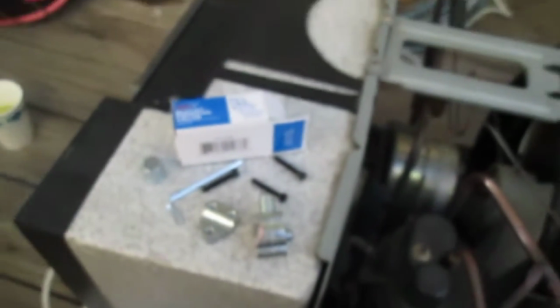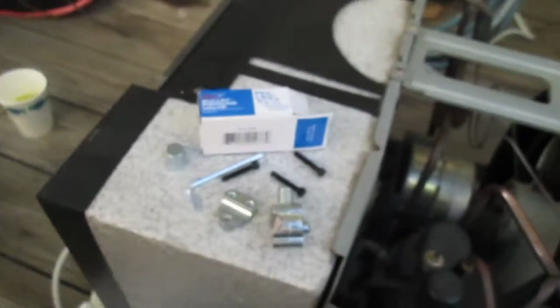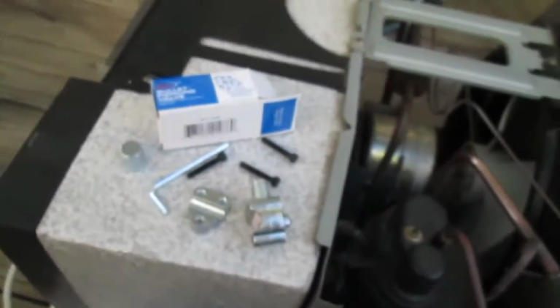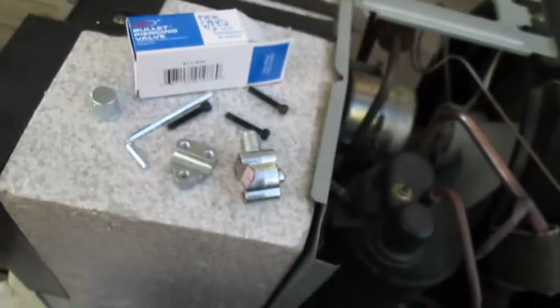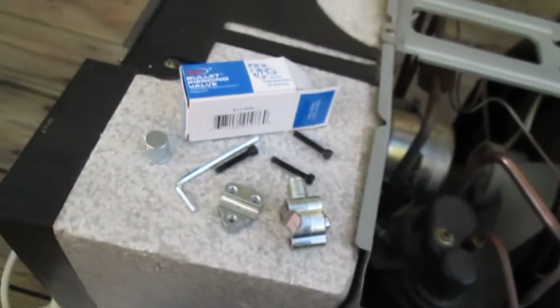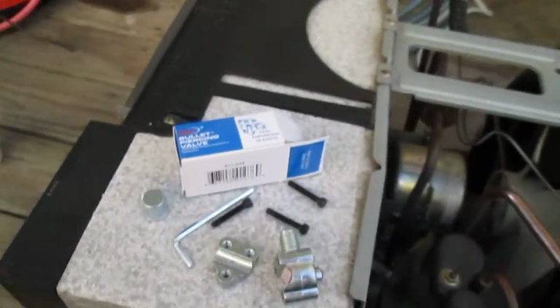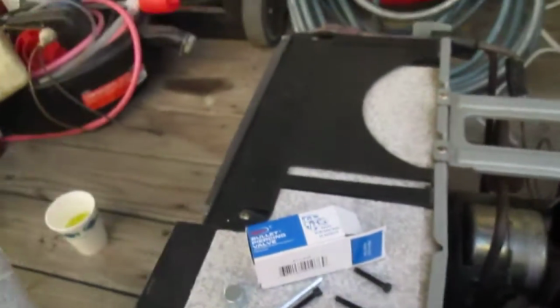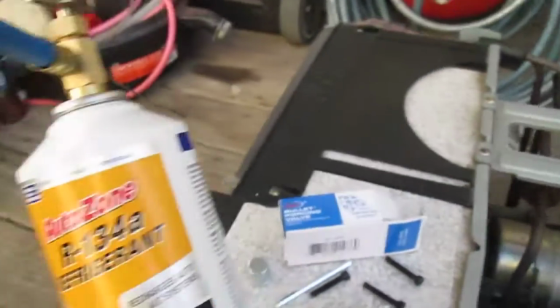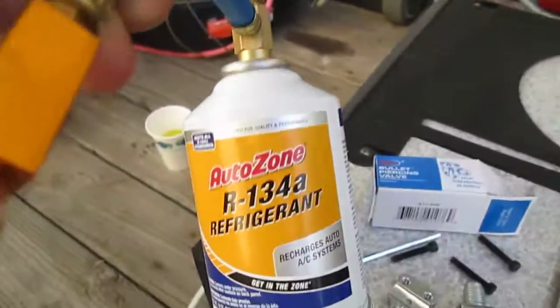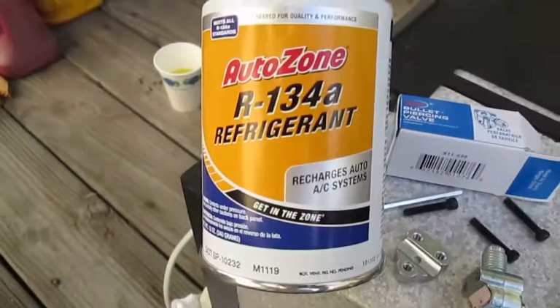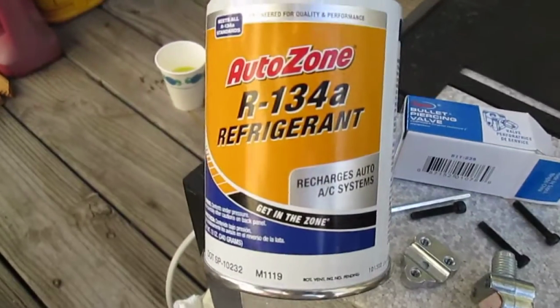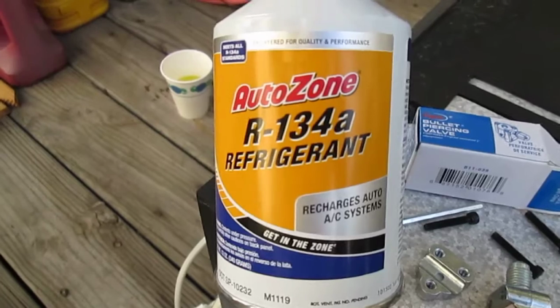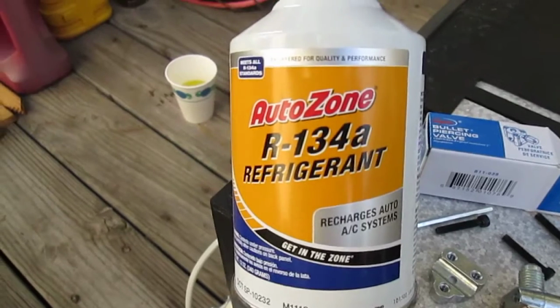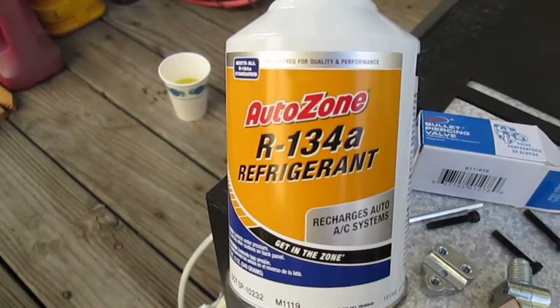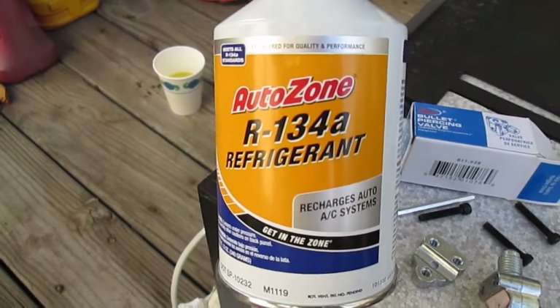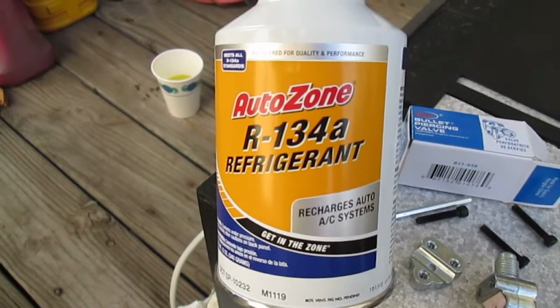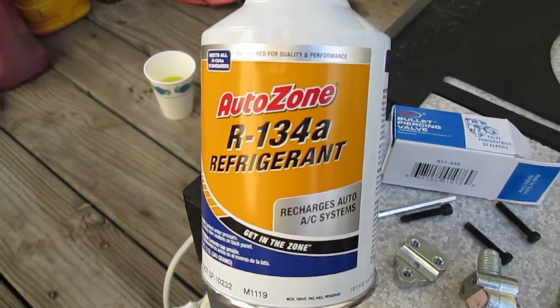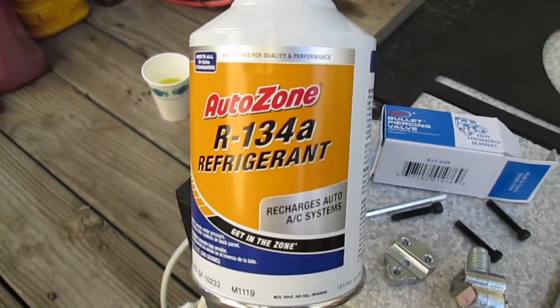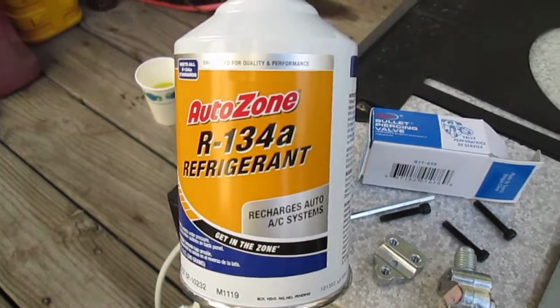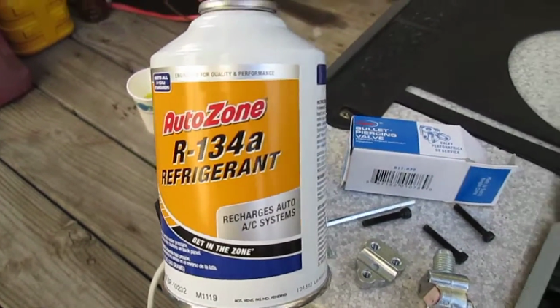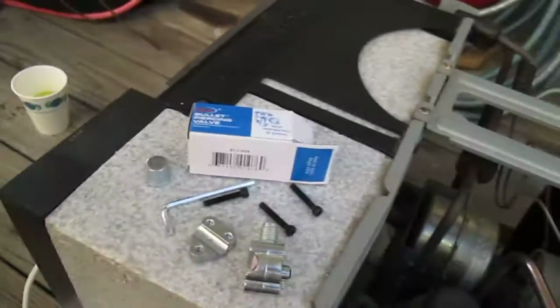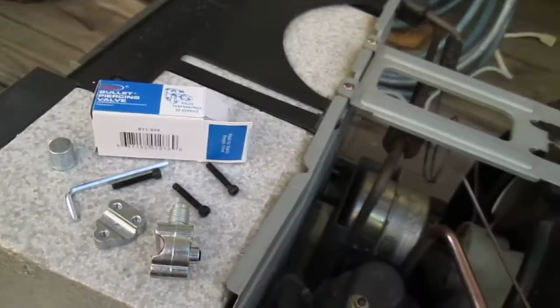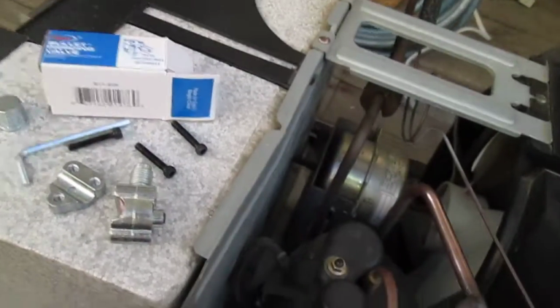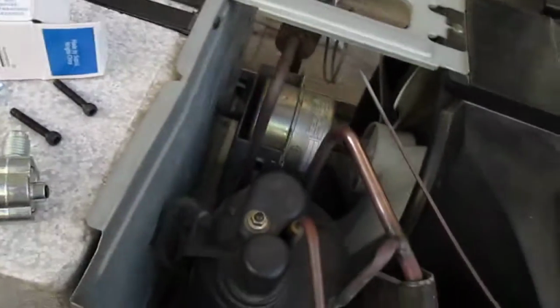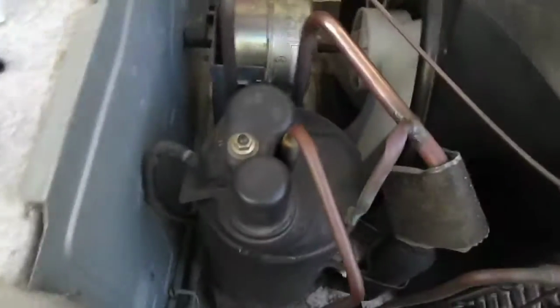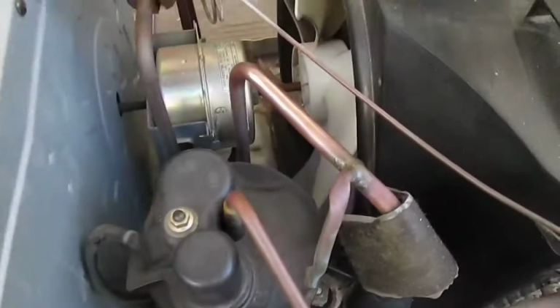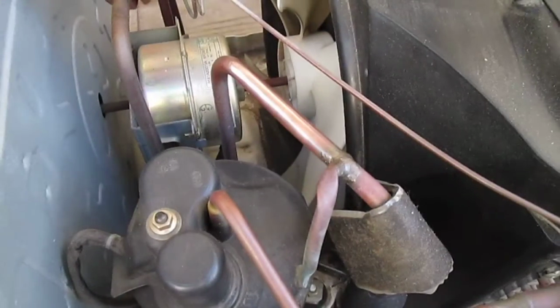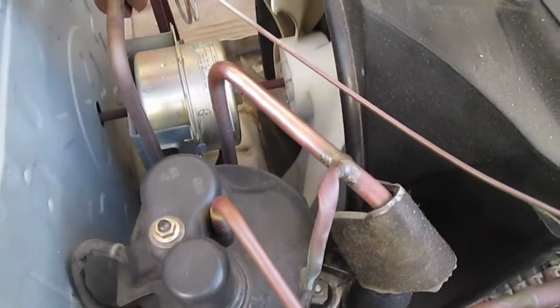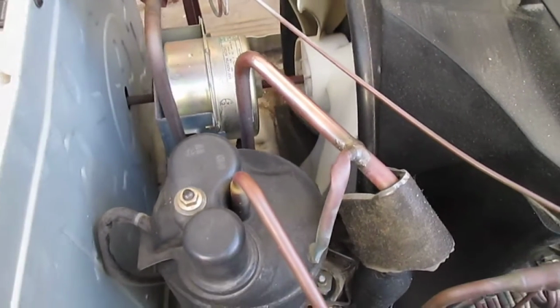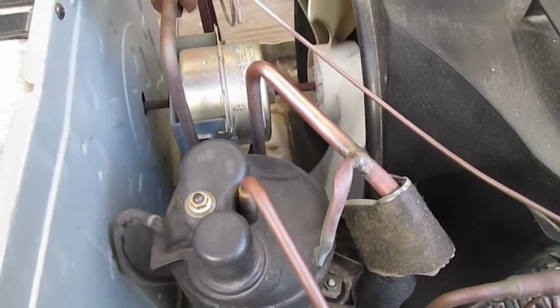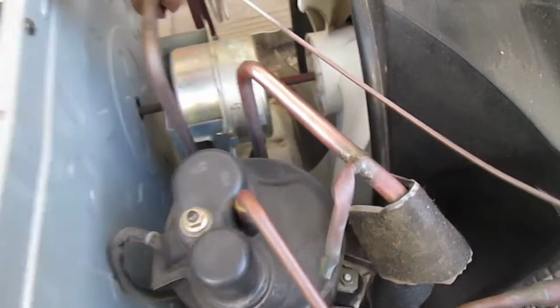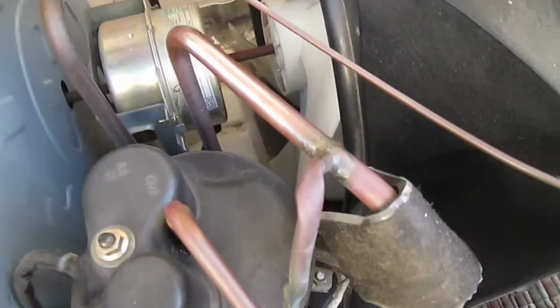Then I went to AutoZone and bought the R134. And I'm gonna fill this air conditioner — my air conditioner — right here.